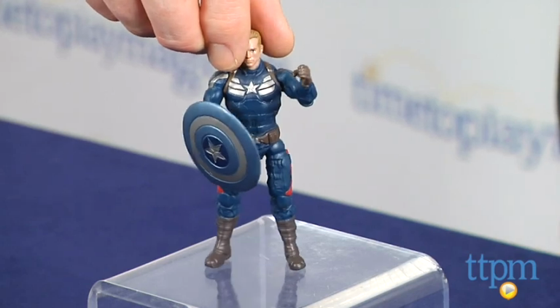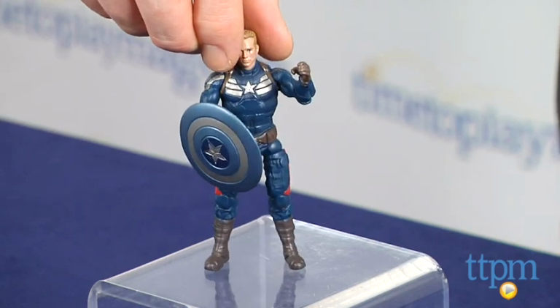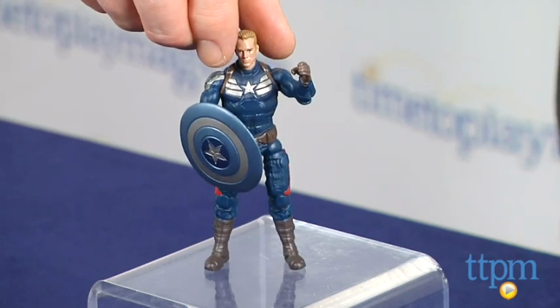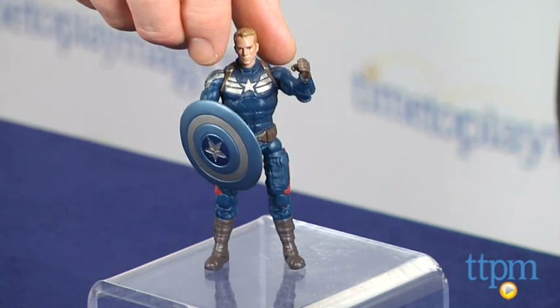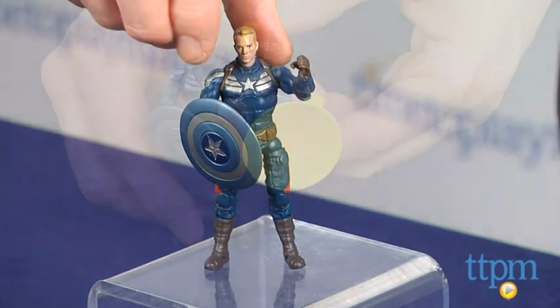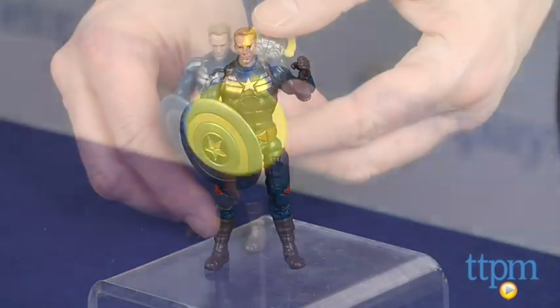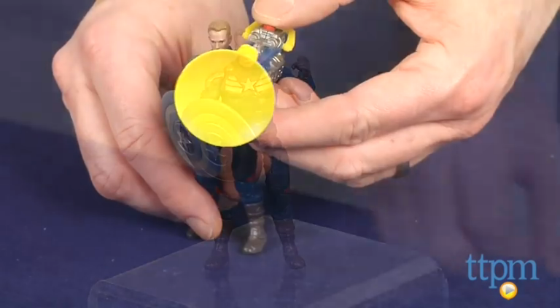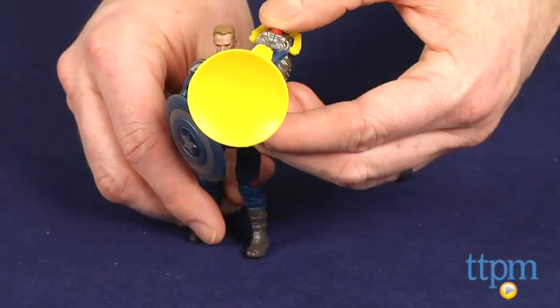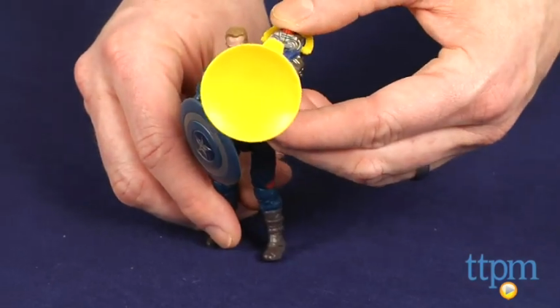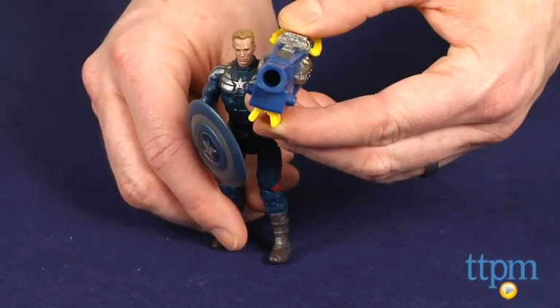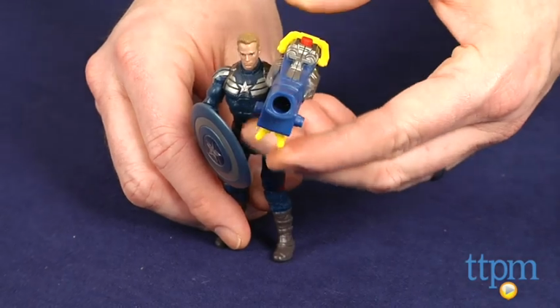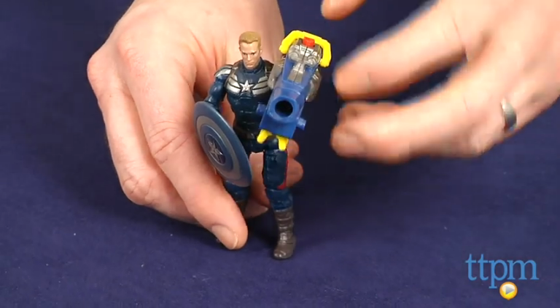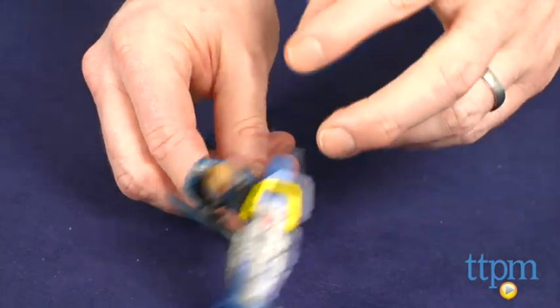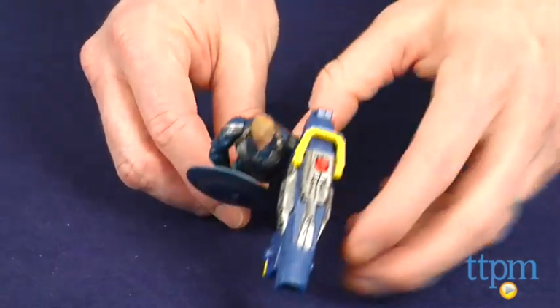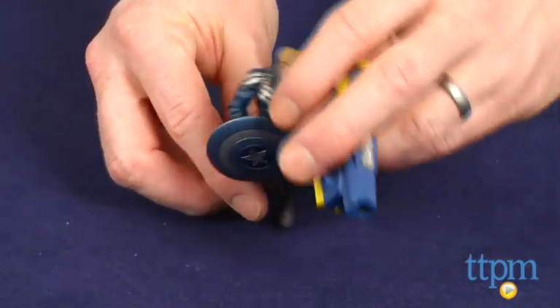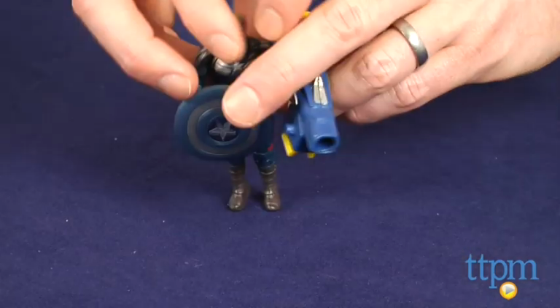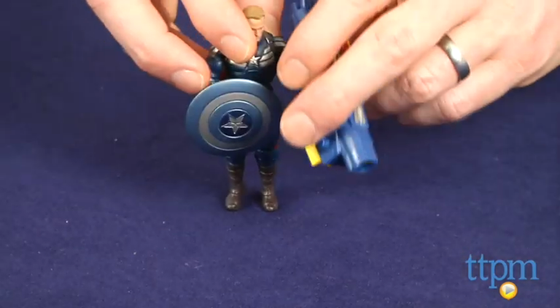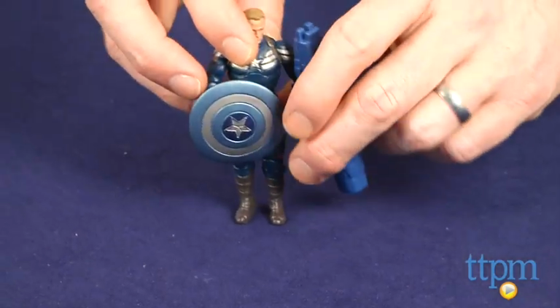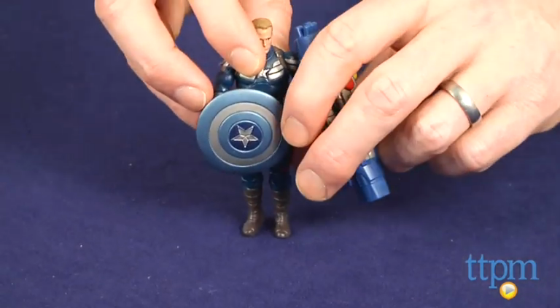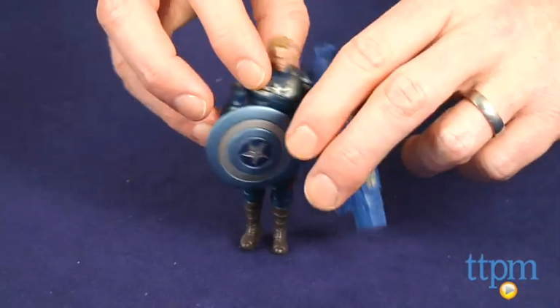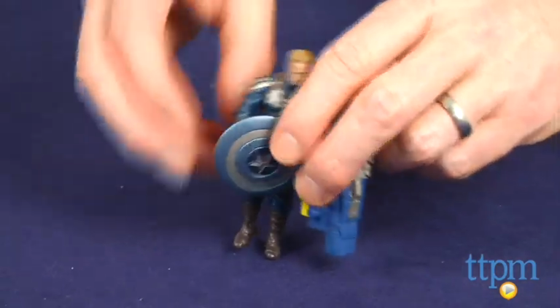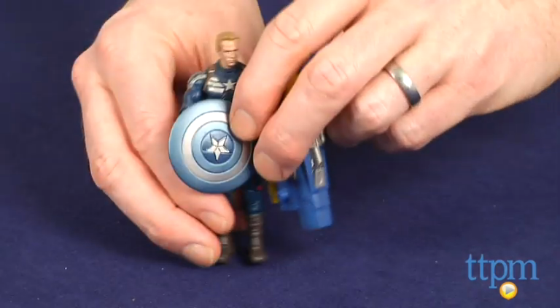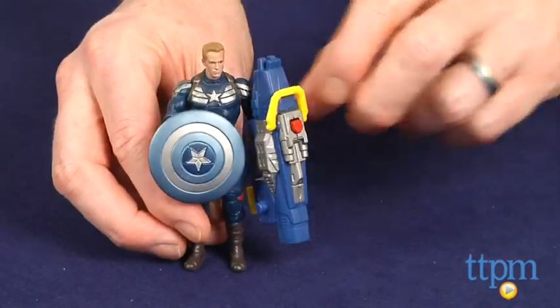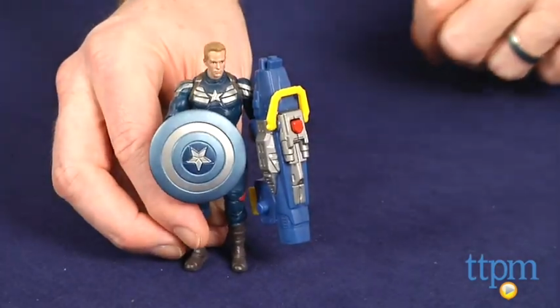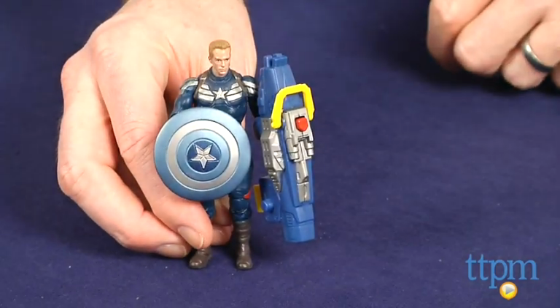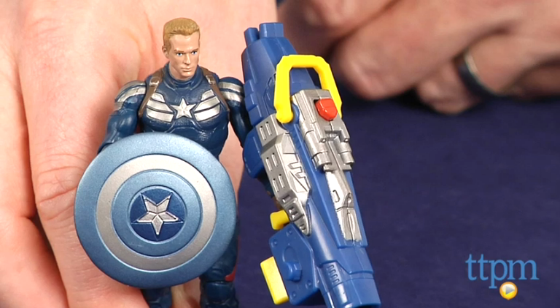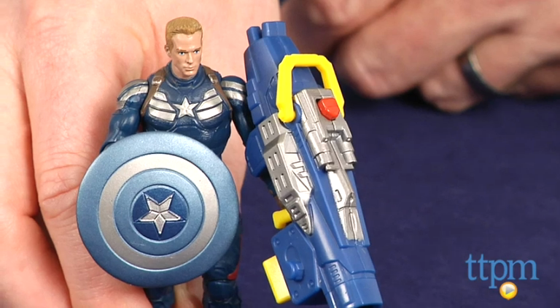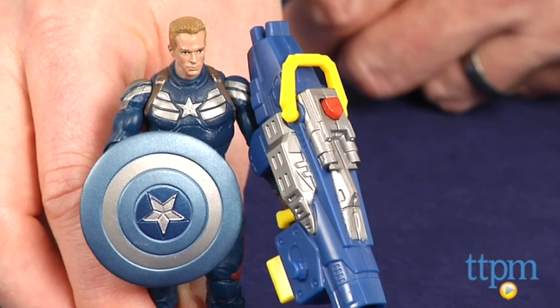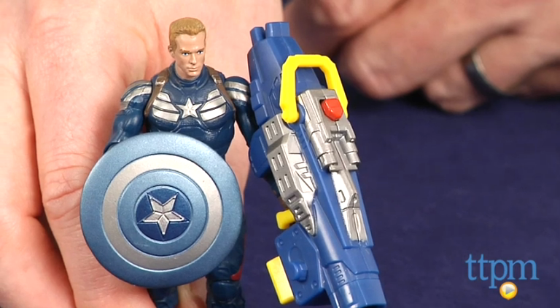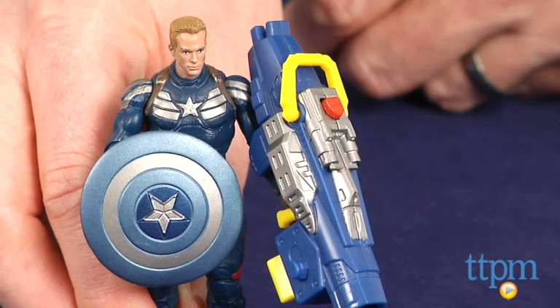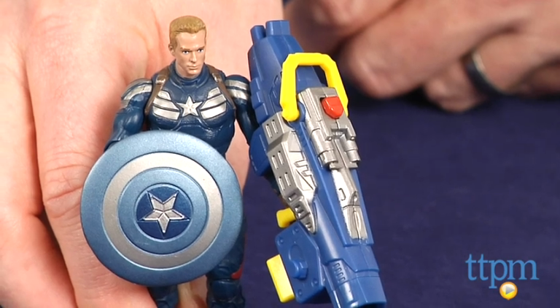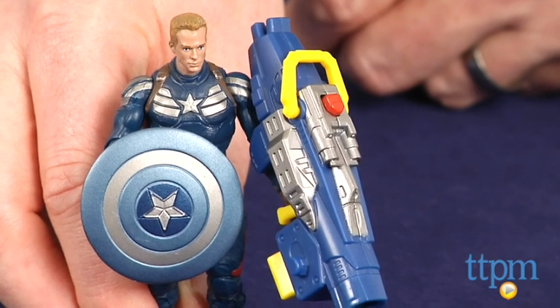The figure's Grapple Cannon looks way too big for the figure when the suction dart is loaded, and it also makes it difficult to stand the figure on its own. Once the dart is fired, the scale looks better and the figure stands up.